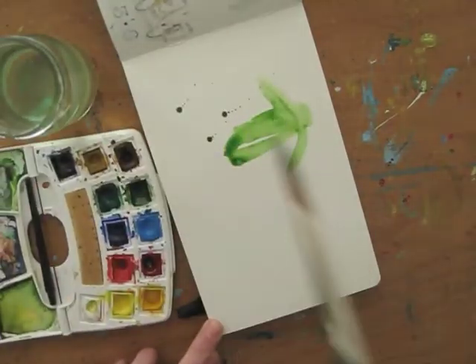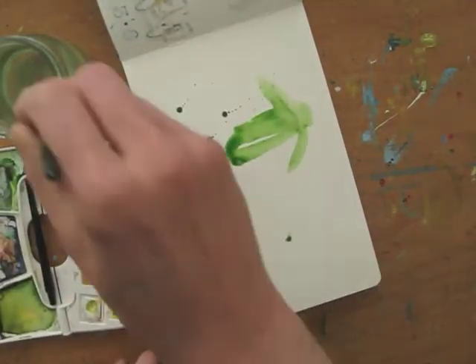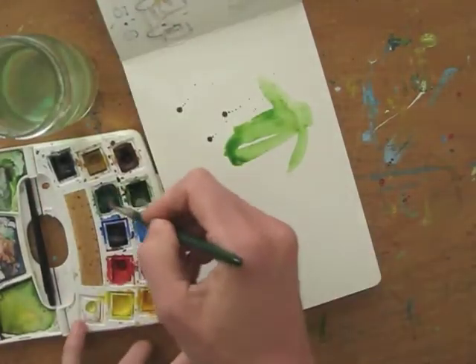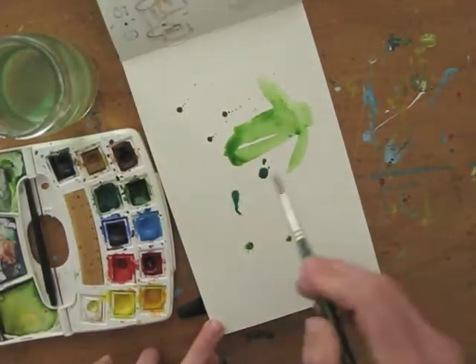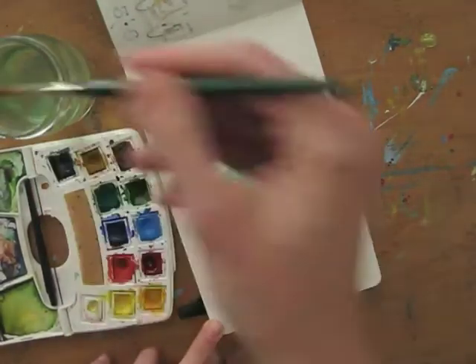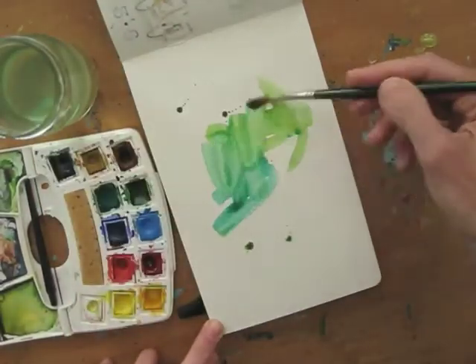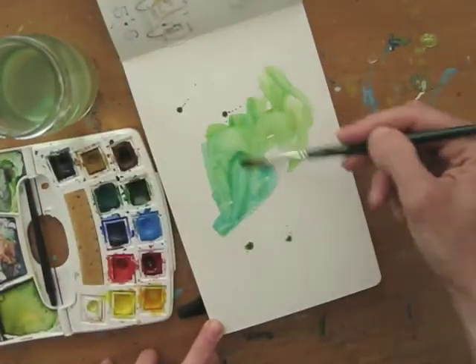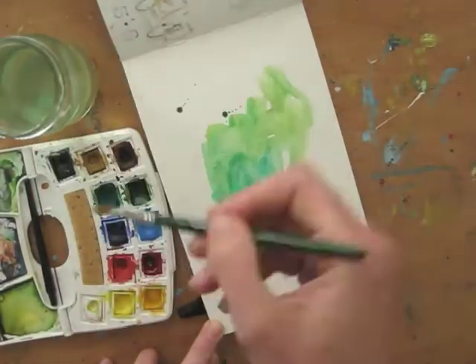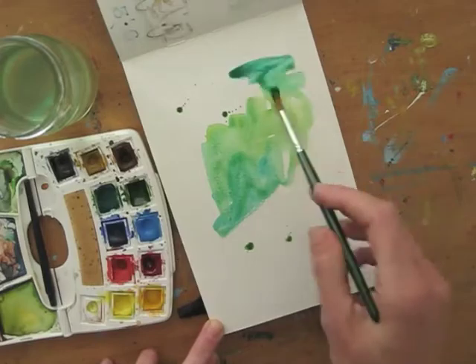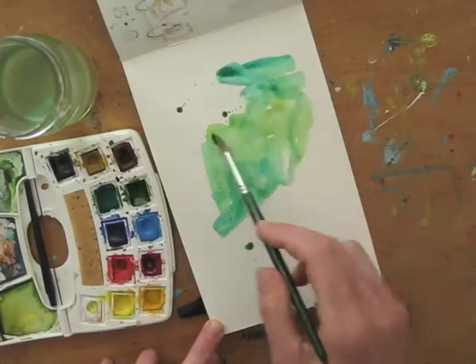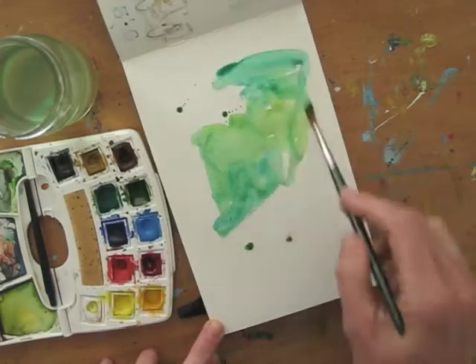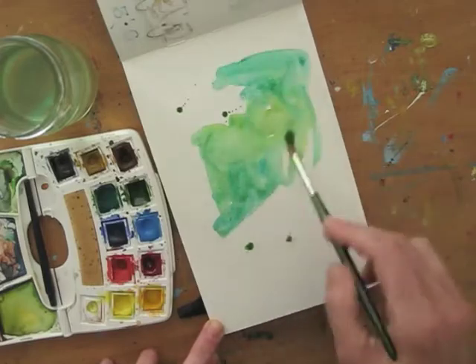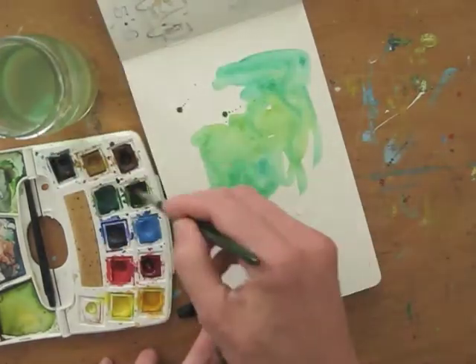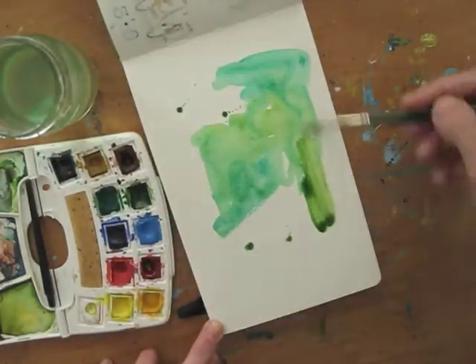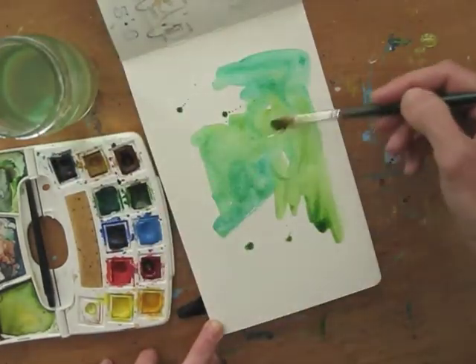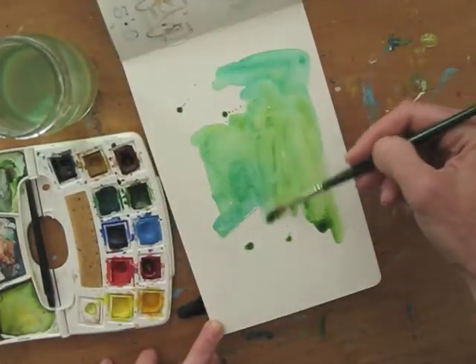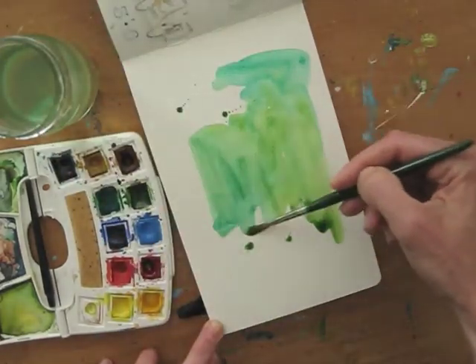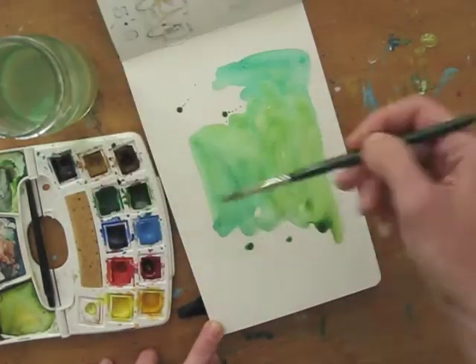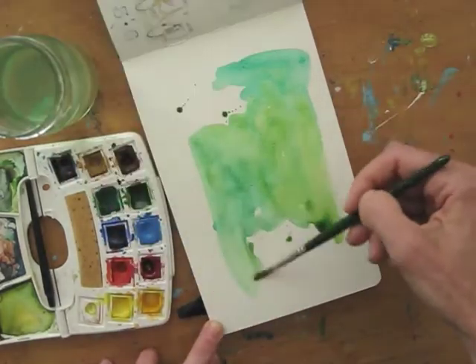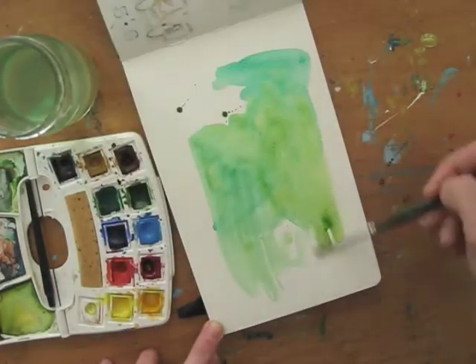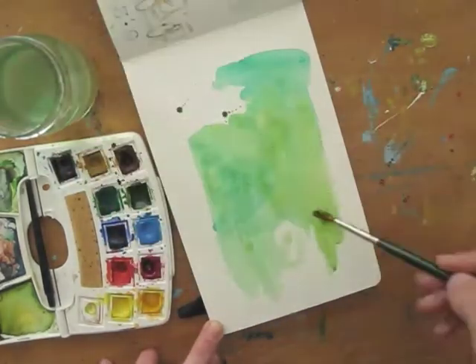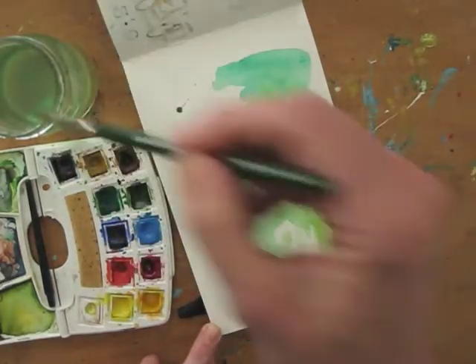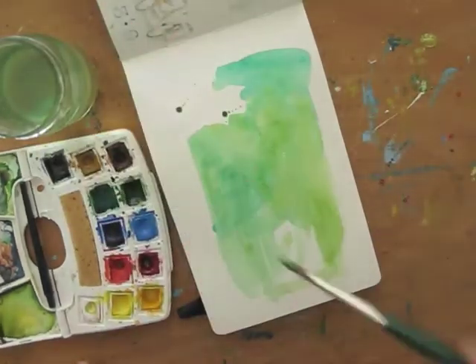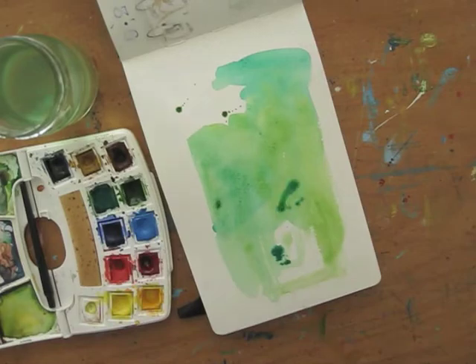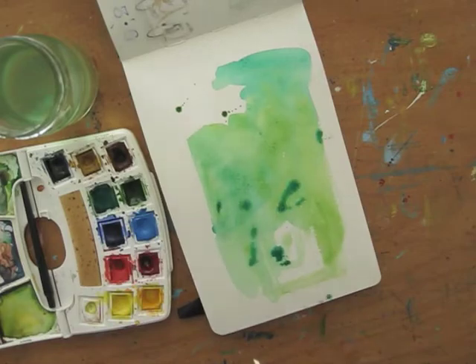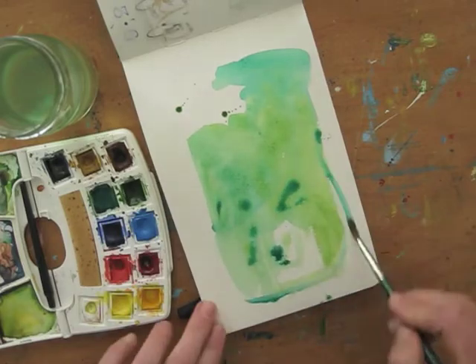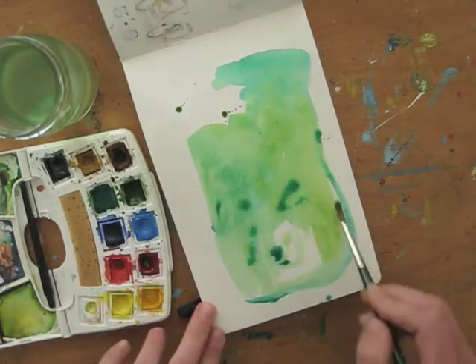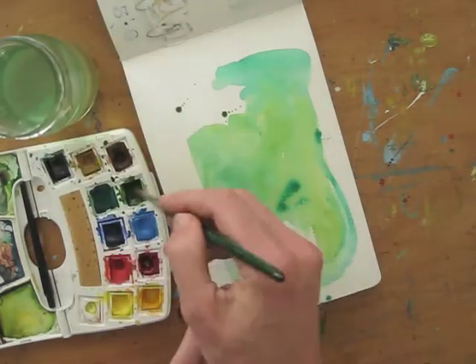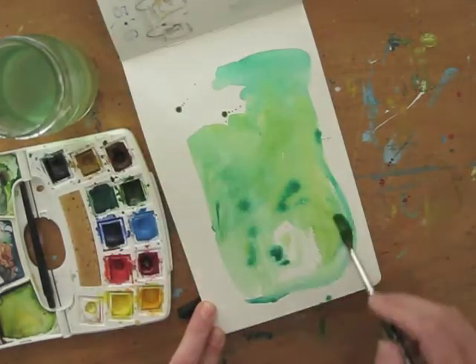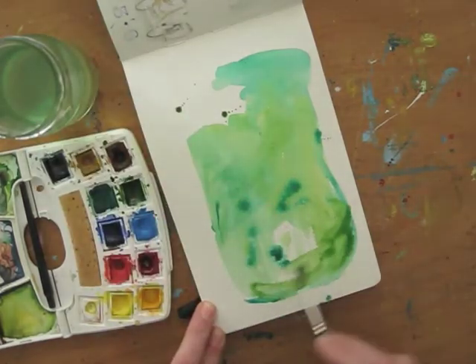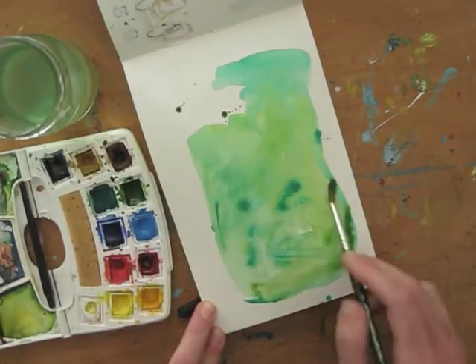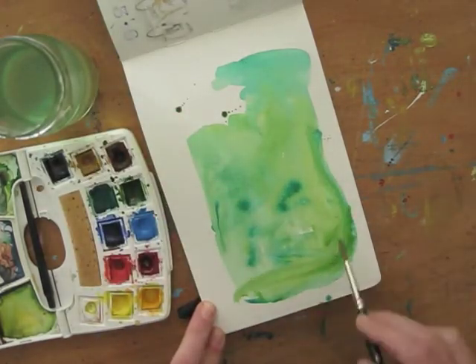I use quite a lot of water to keep the wash light enough to draw on. You can choose to use one color, but I like mixing colors on the paper and letting them bleed into each other.